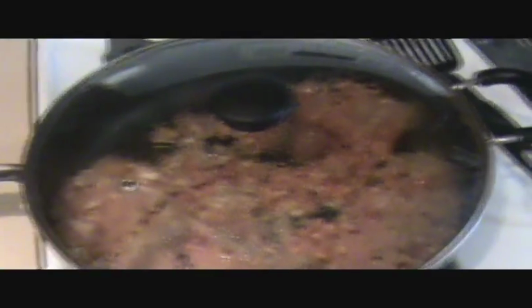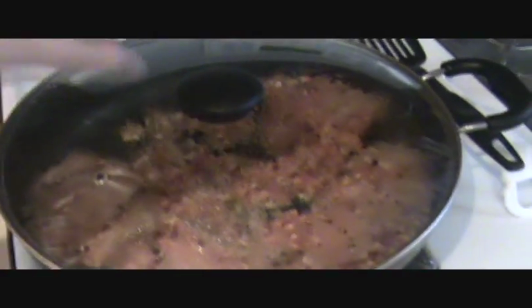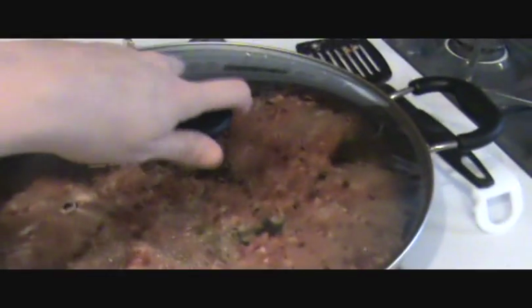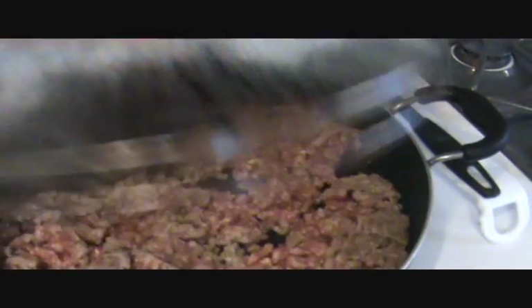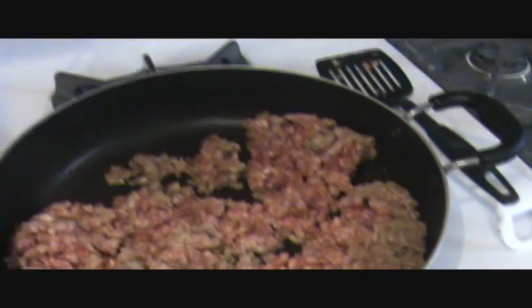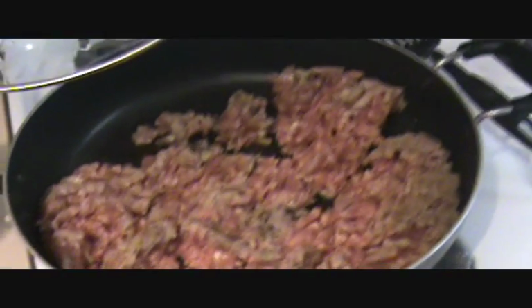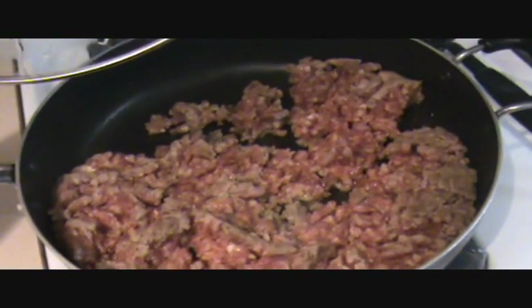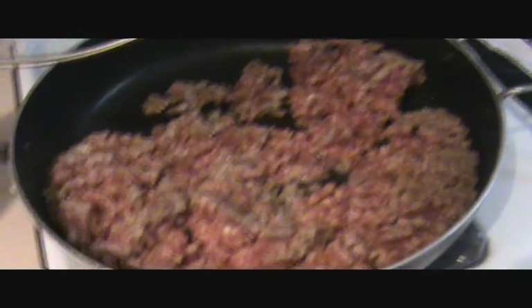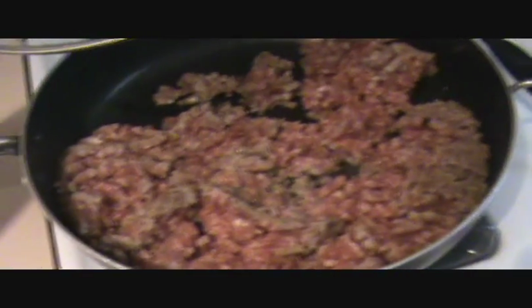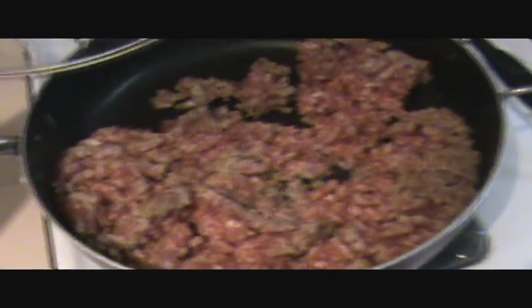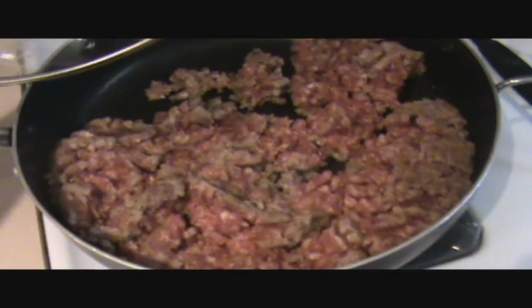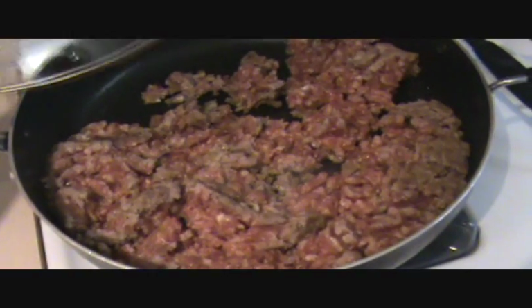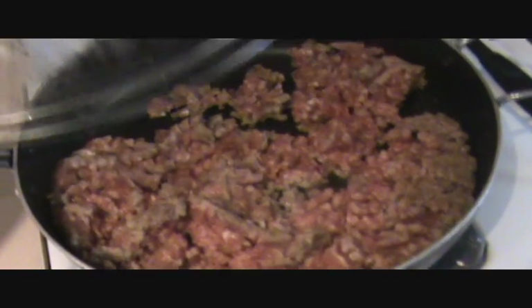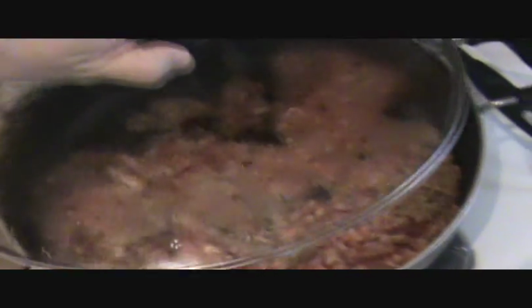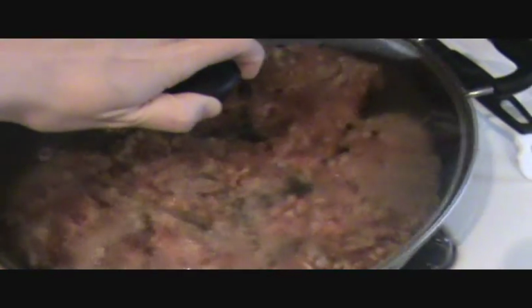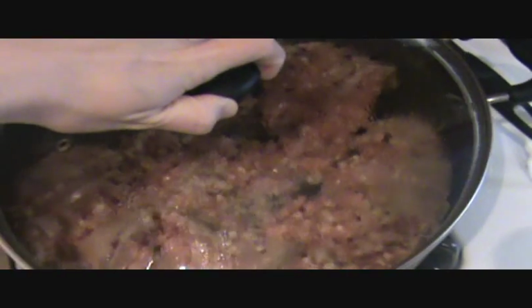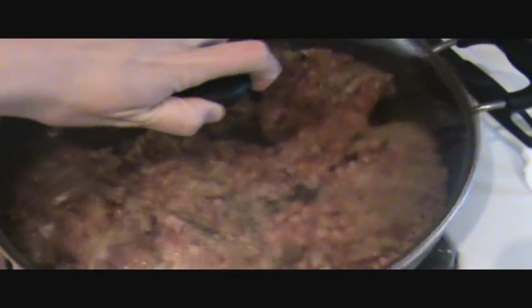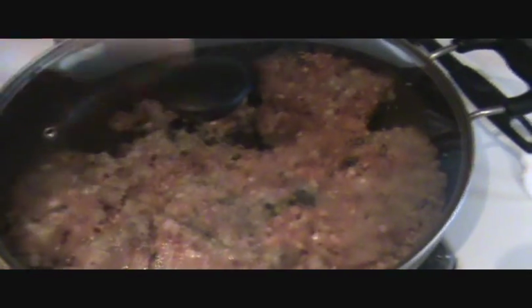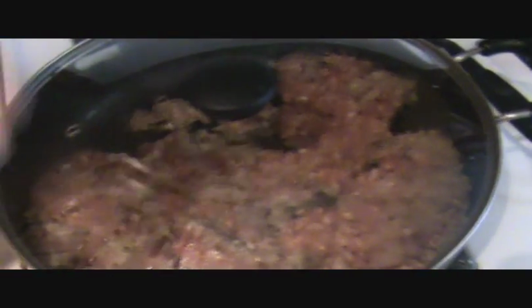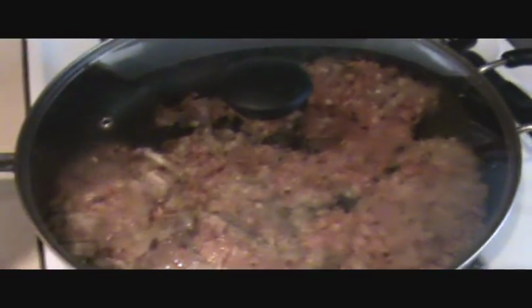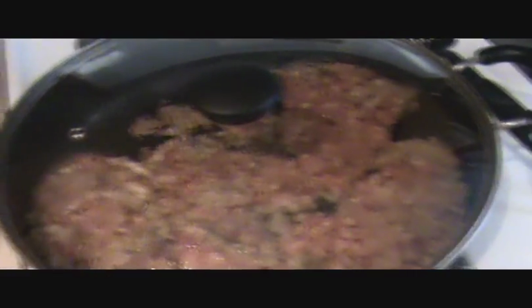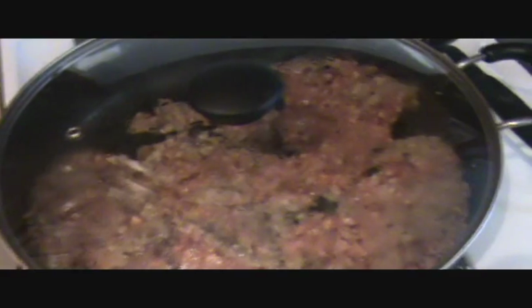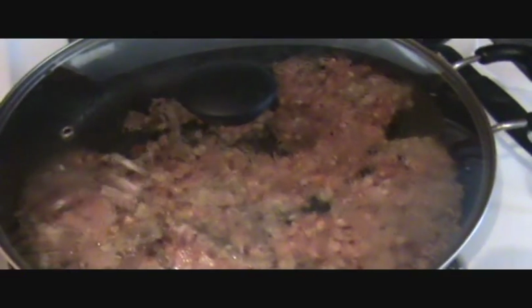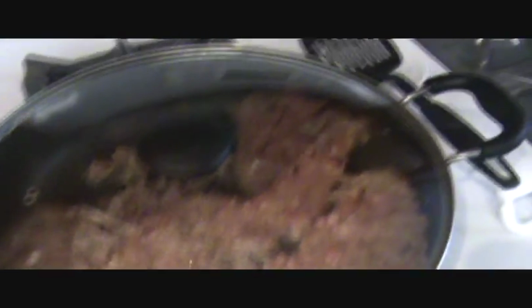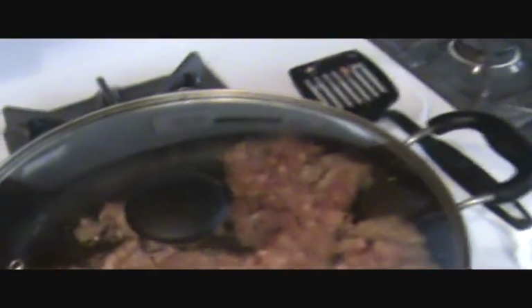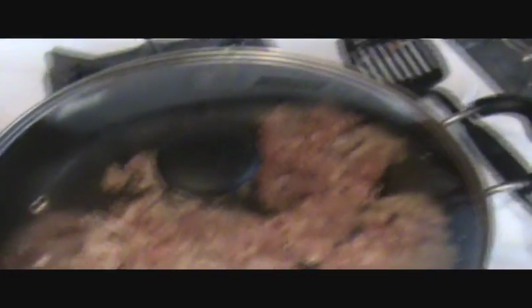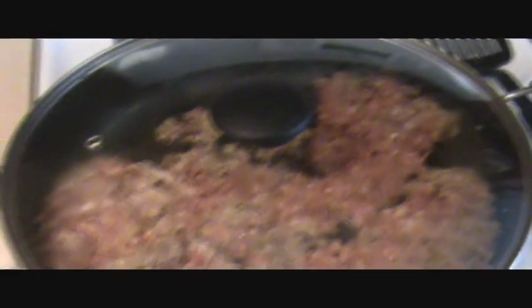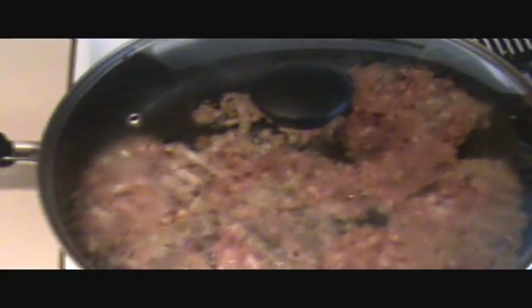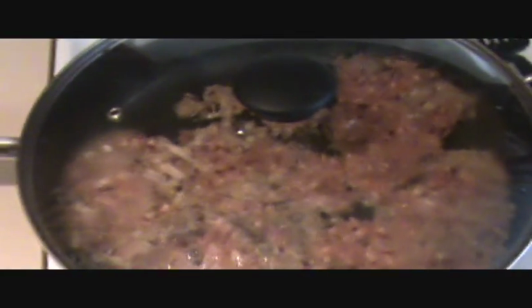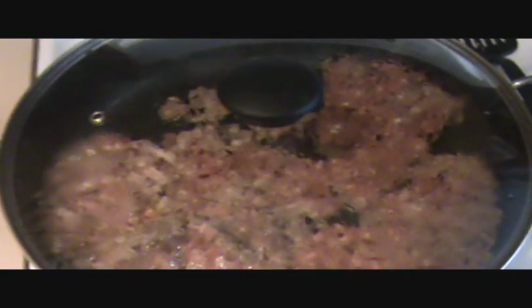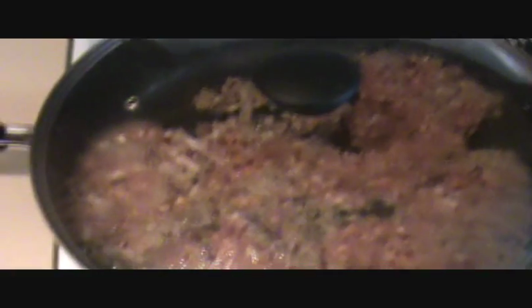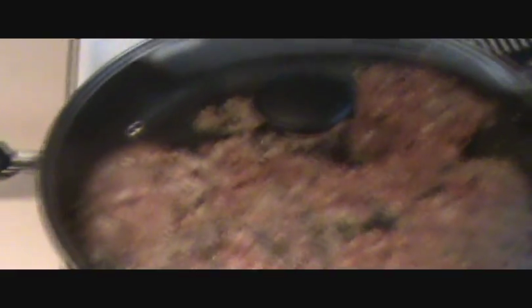I have two pounds of mild Italian sausage browning up on the stove right now, and as it's browning, I'm just chopping it up with a spatula. I want it to be chopped really fine for this.